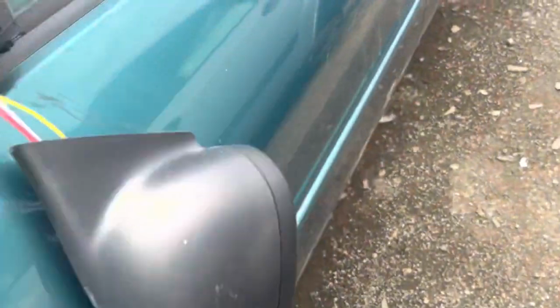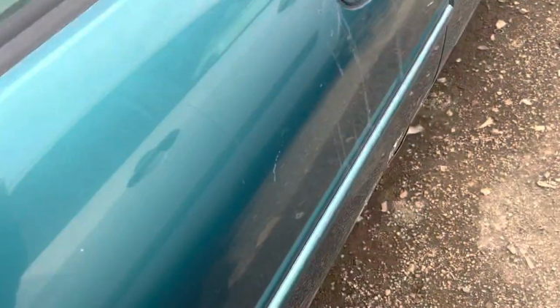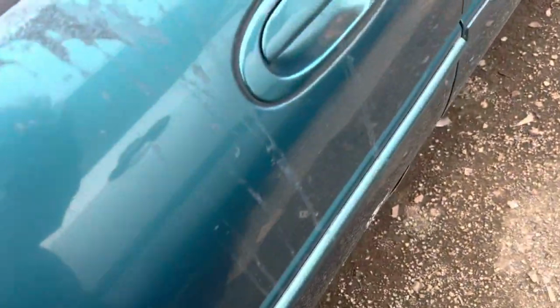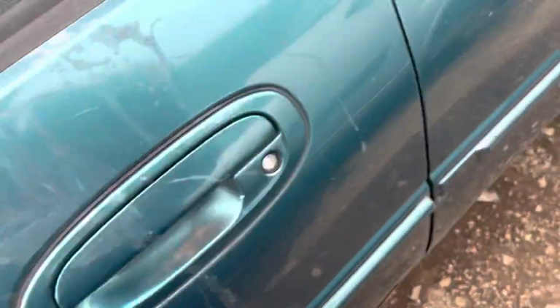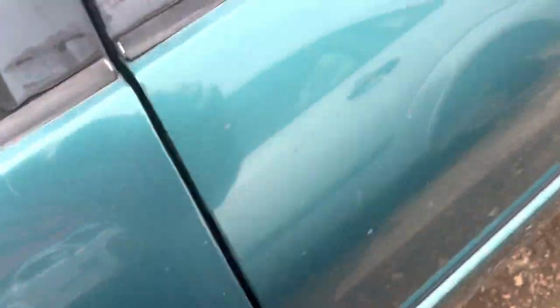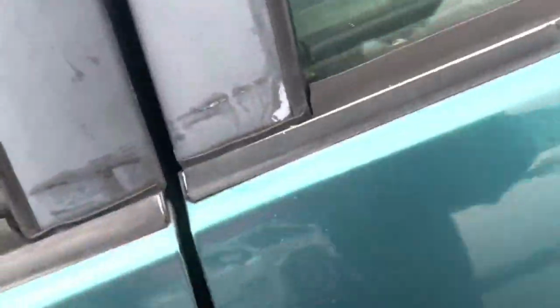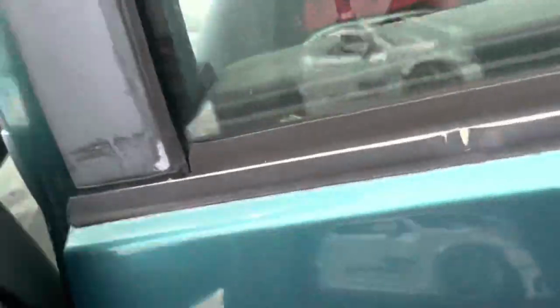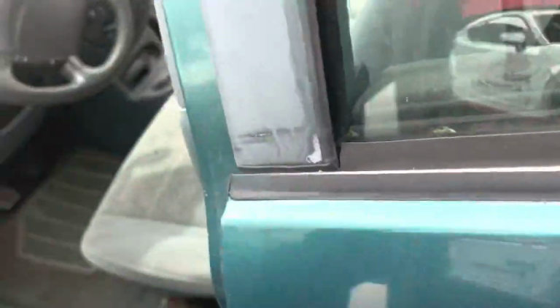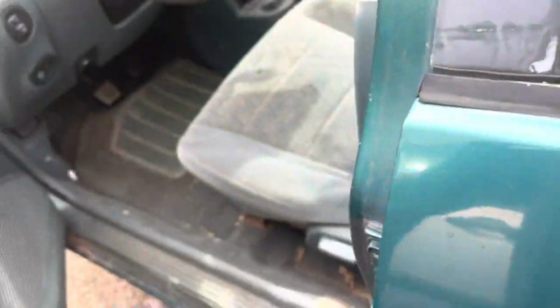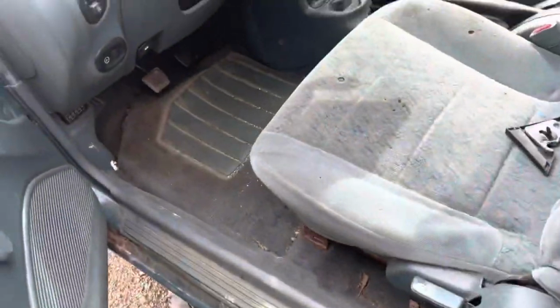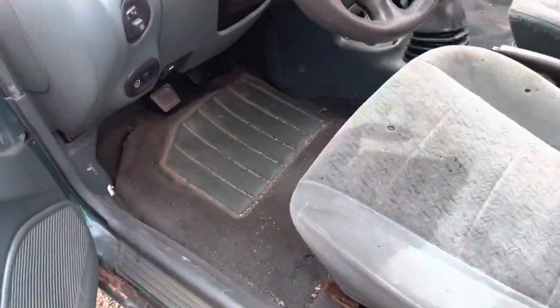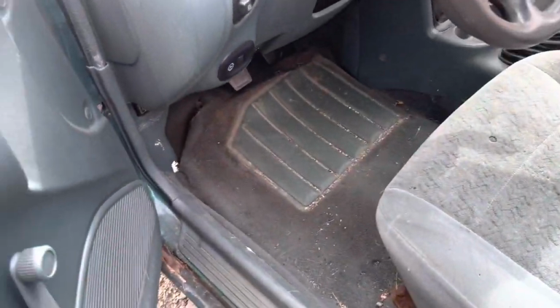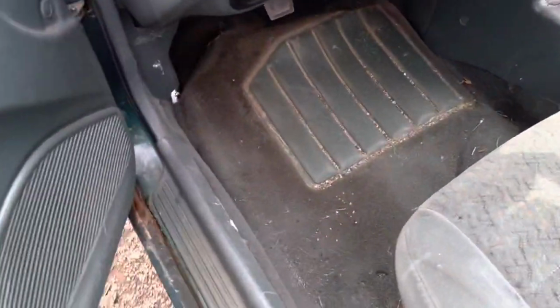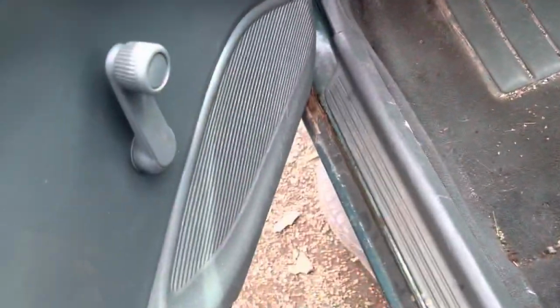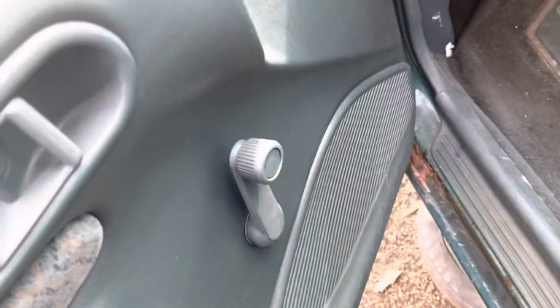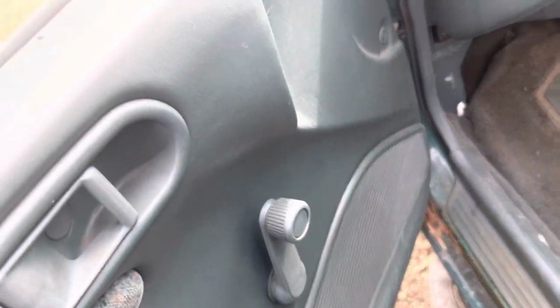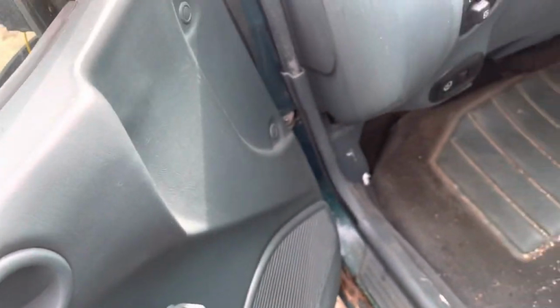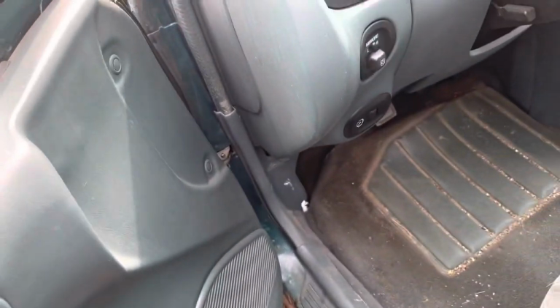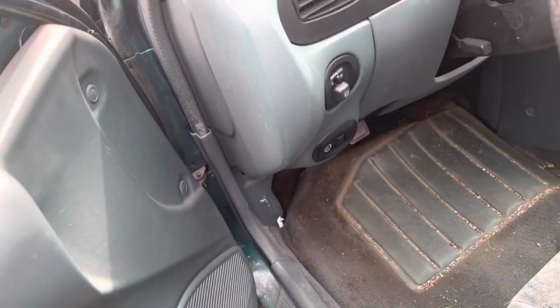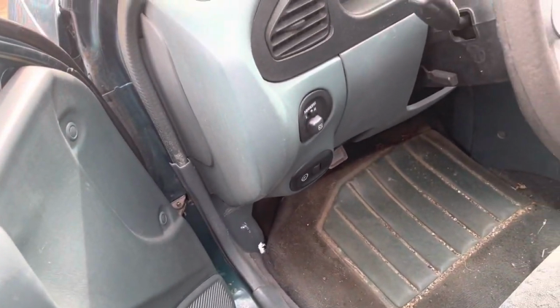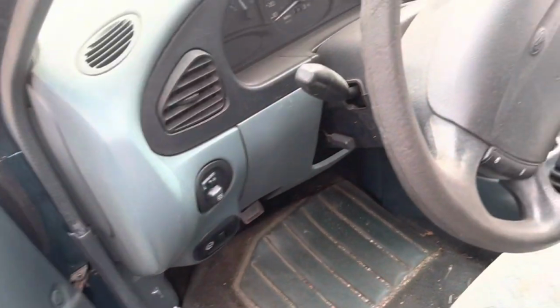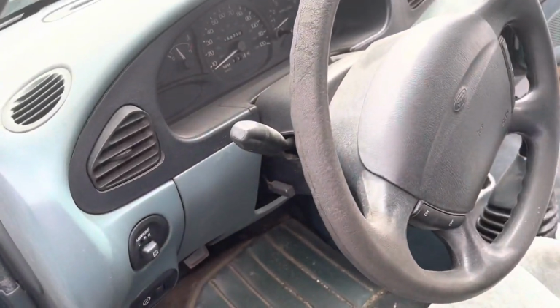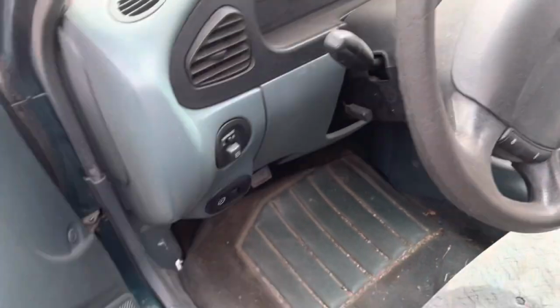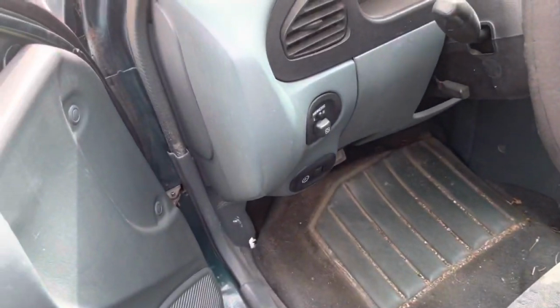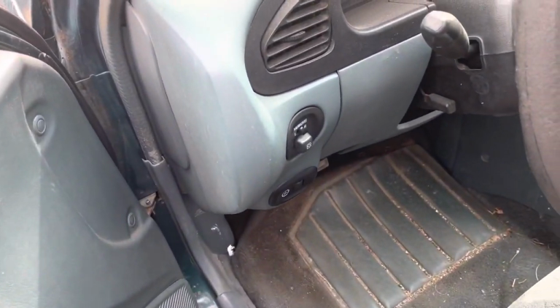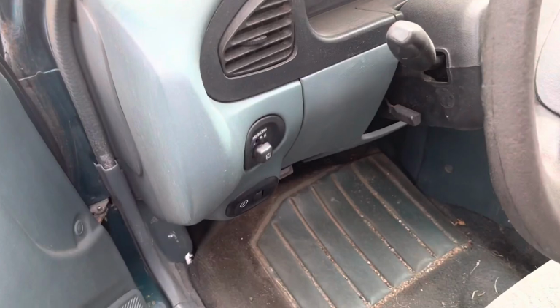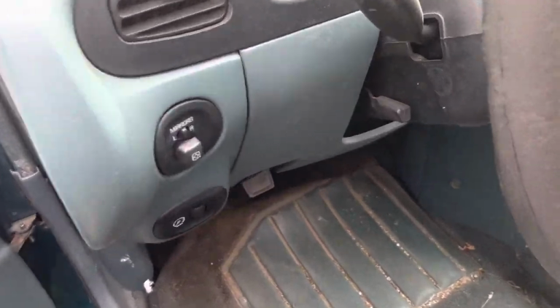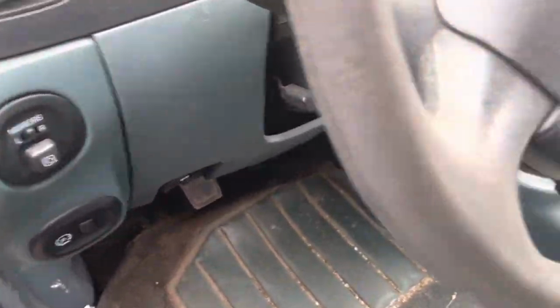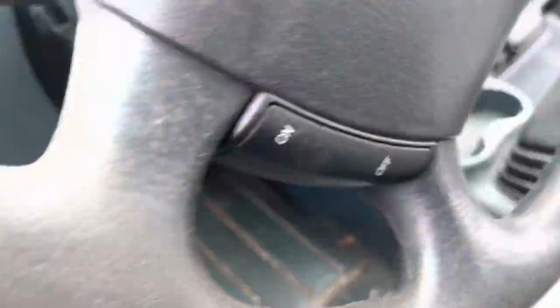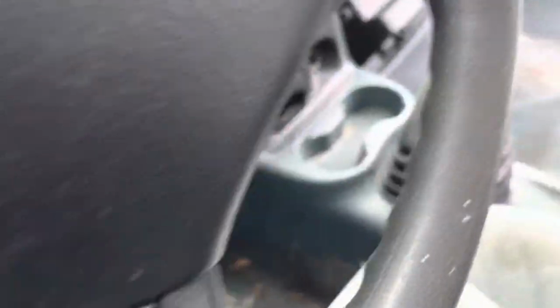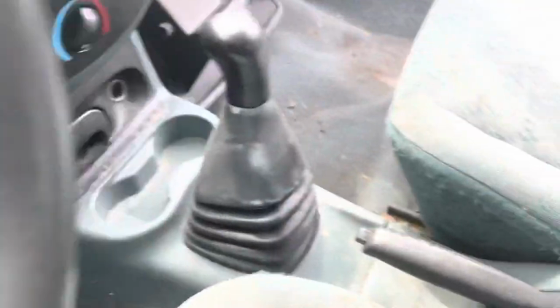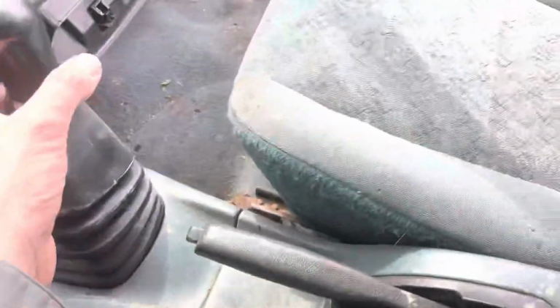I actually test drove one of those back in 2018 when I was looking to replace my Tracer that got into an accident, and I ended up buying a '98 Escort sedan. But this one is a 5-speed.